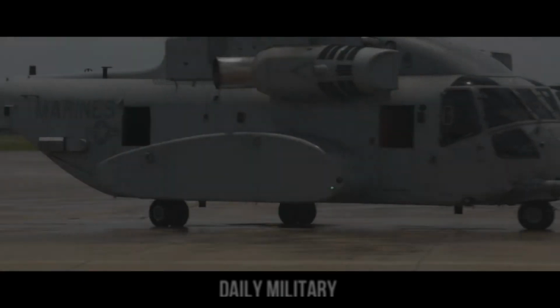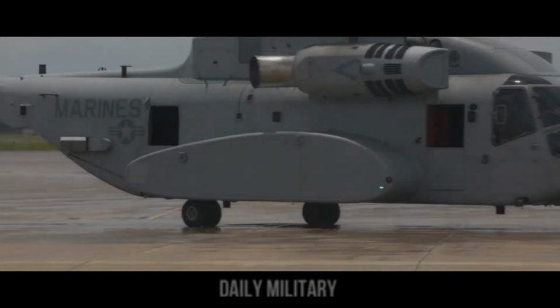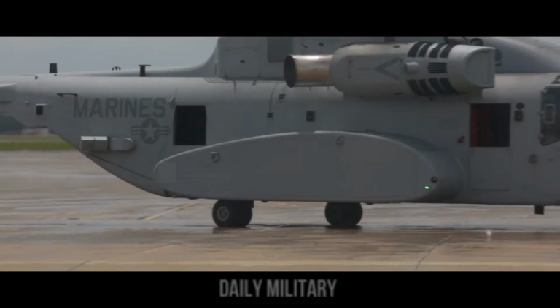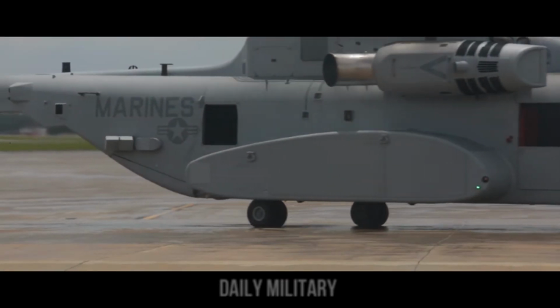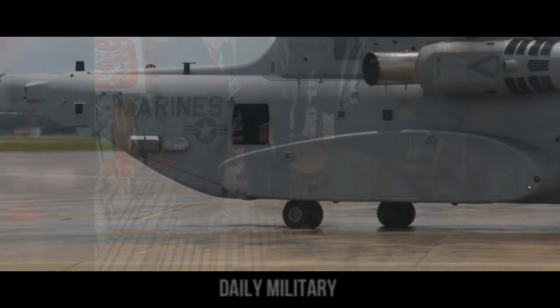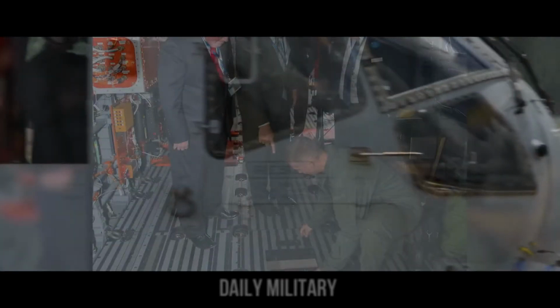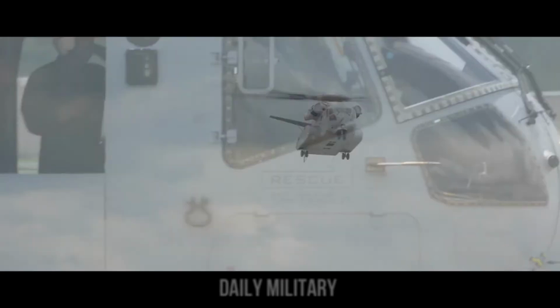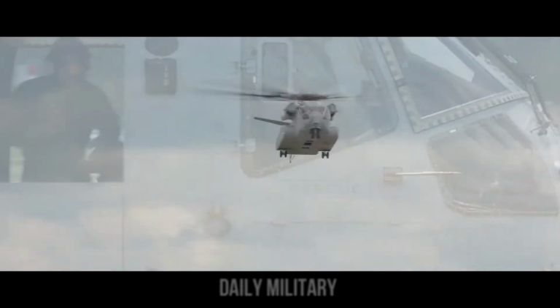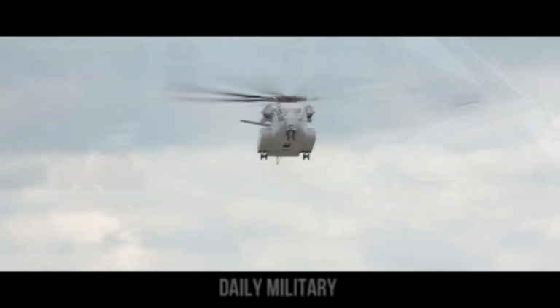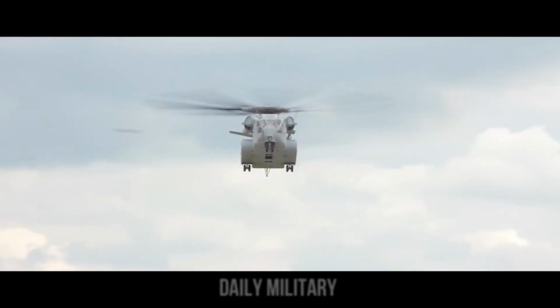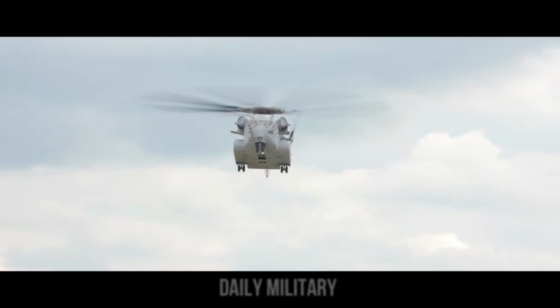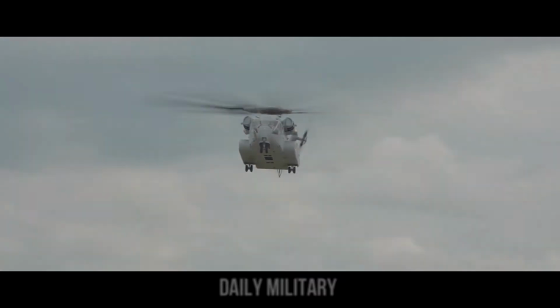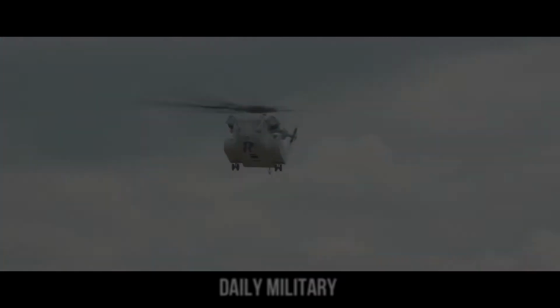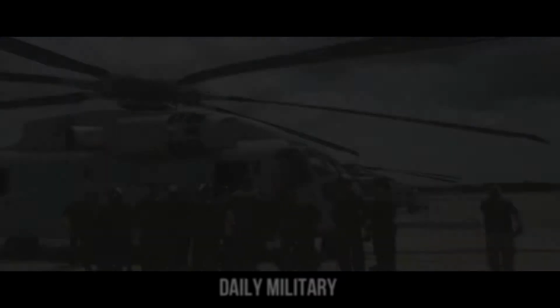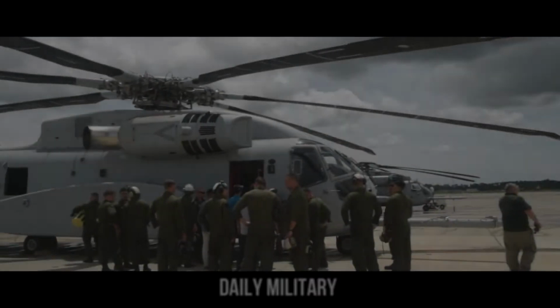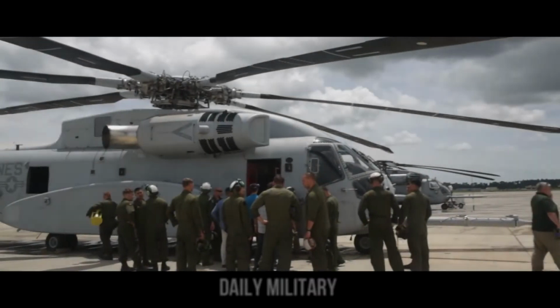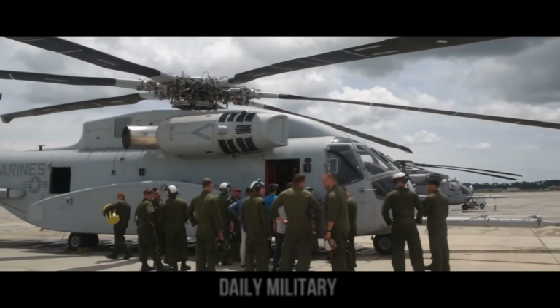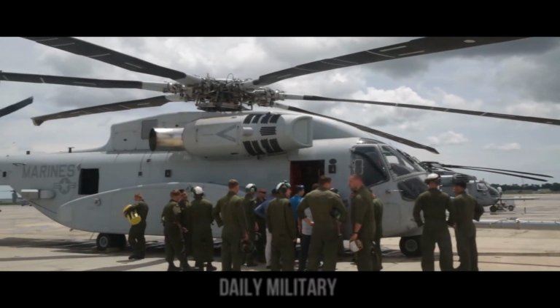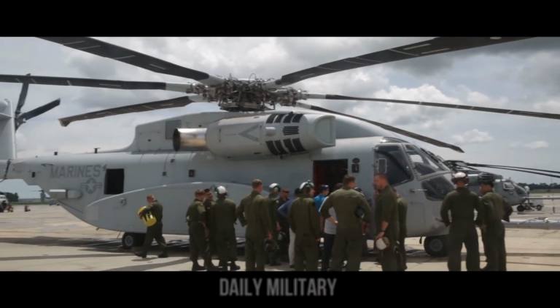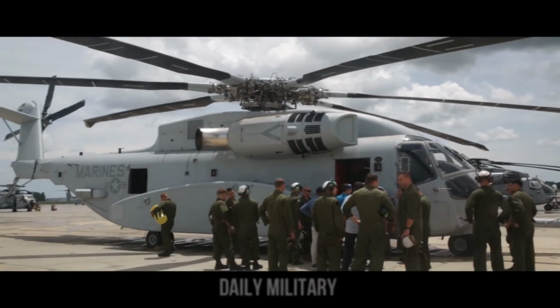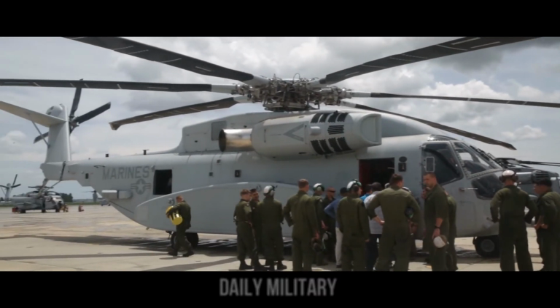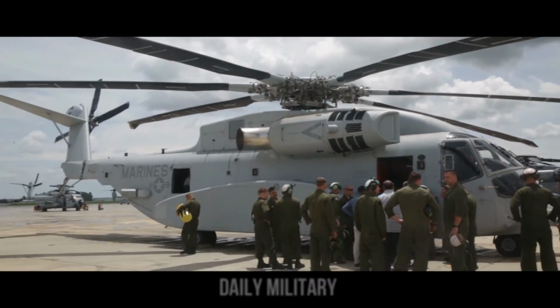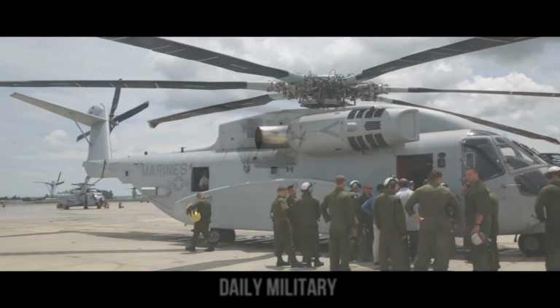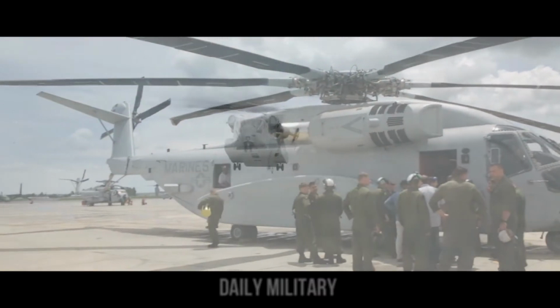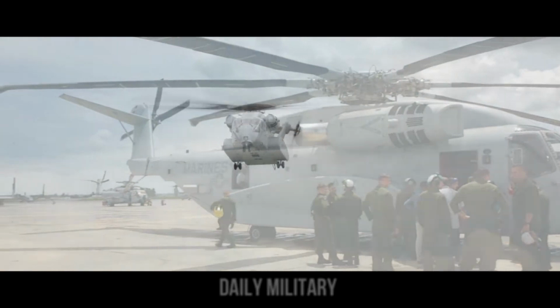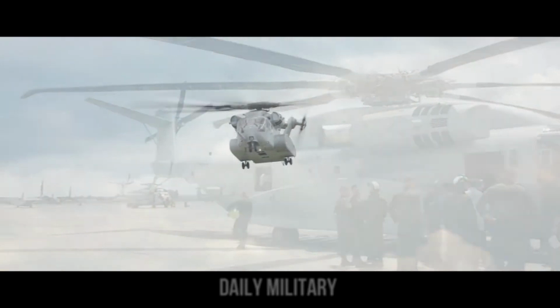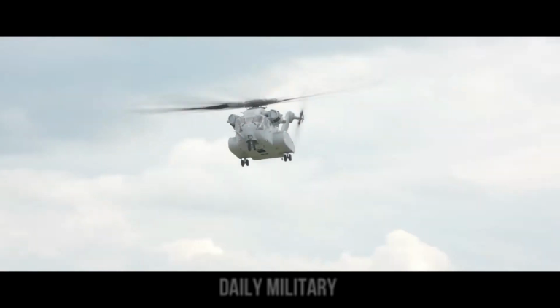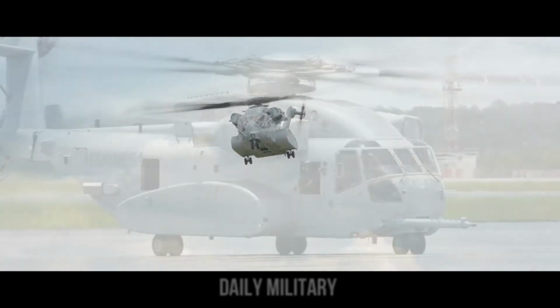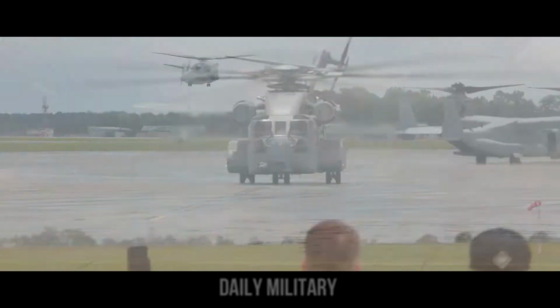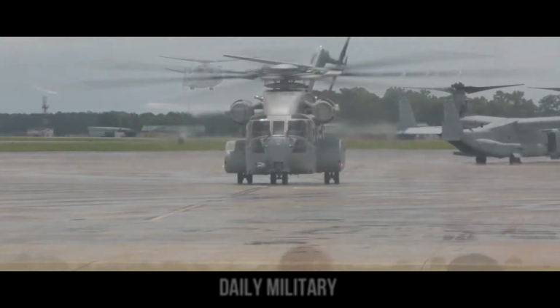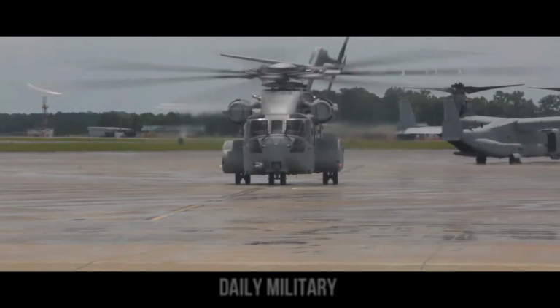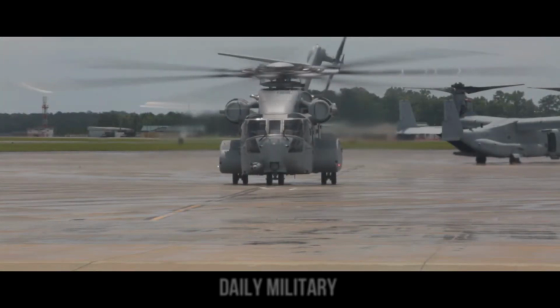It works by dispensing flares or chaff, and is used on a variety of U.S. Air Force, Navy, and Army aircraft, as well as in other vehicles. The CH-53K is meant to replace the Marine Corps' fleet of nearly 40-year-old CH-53E heavy-lift helicopters.